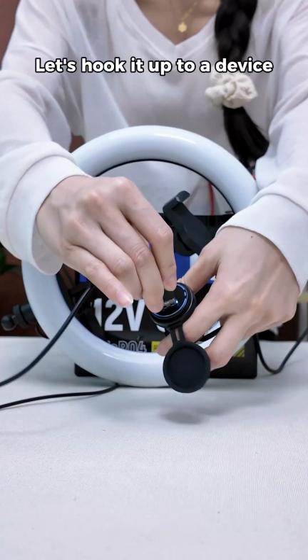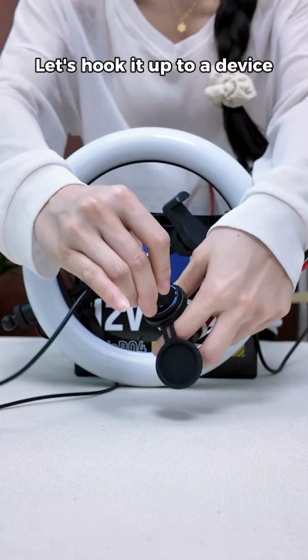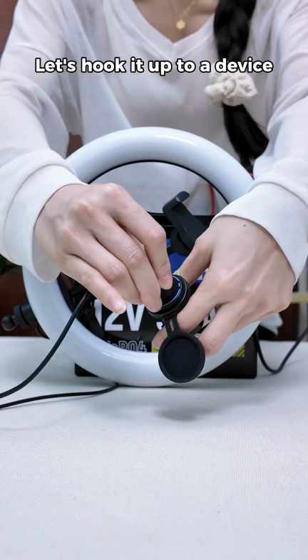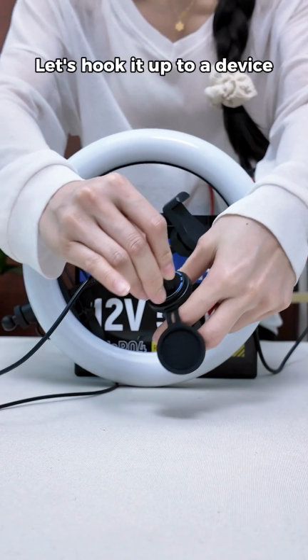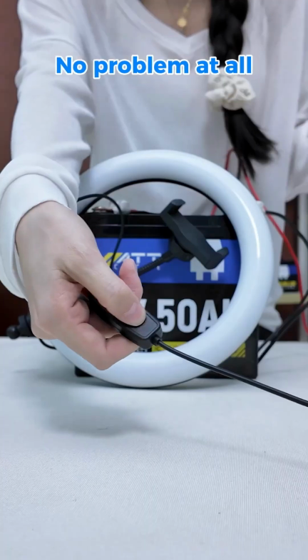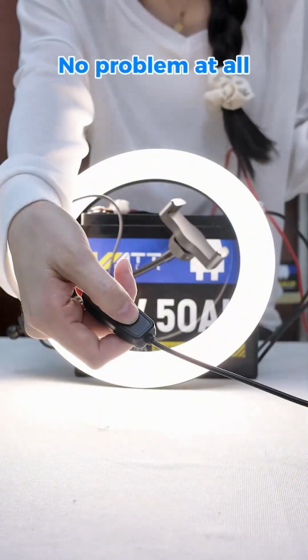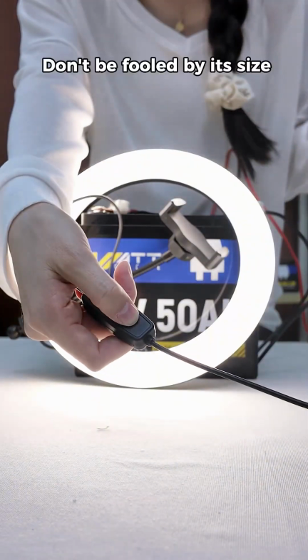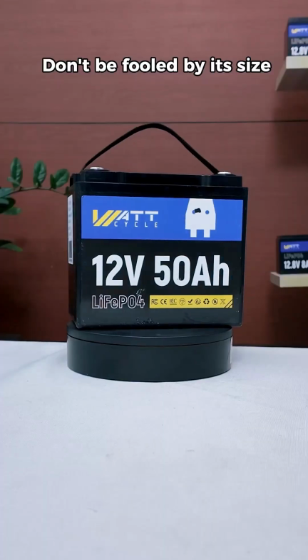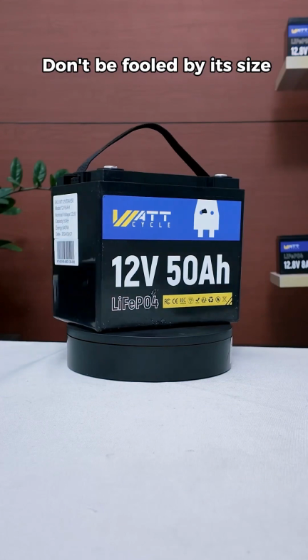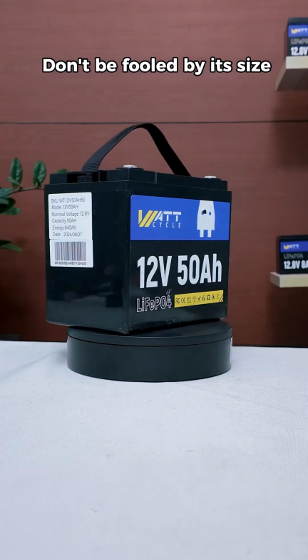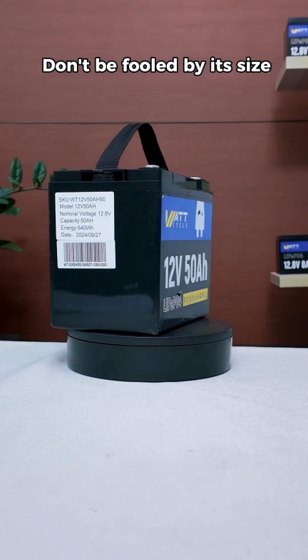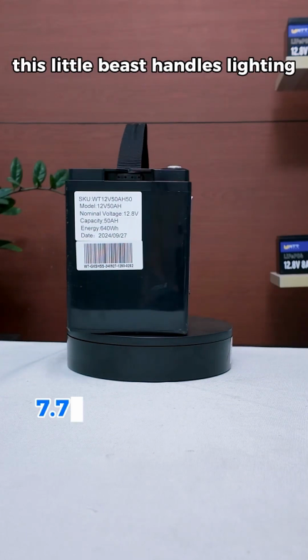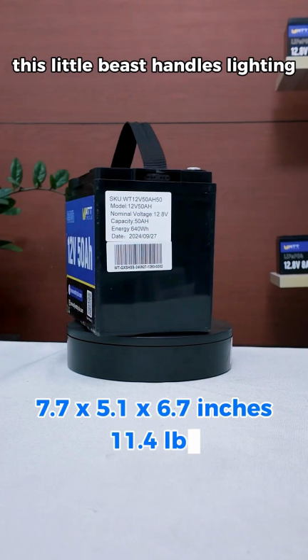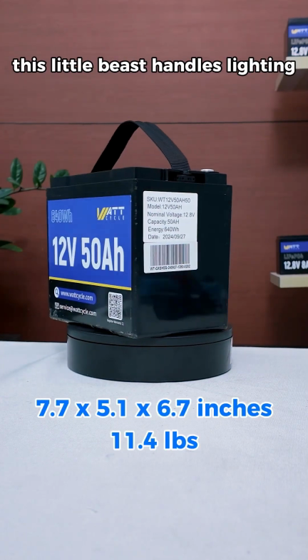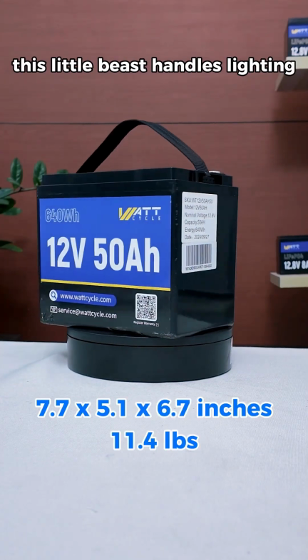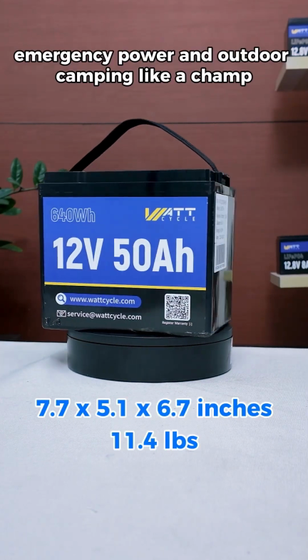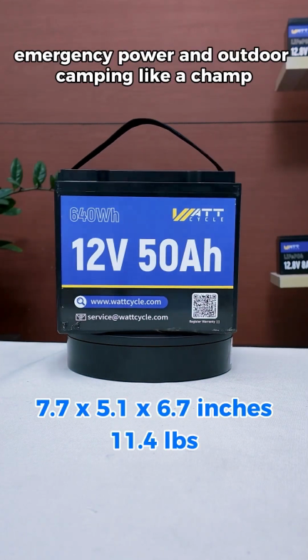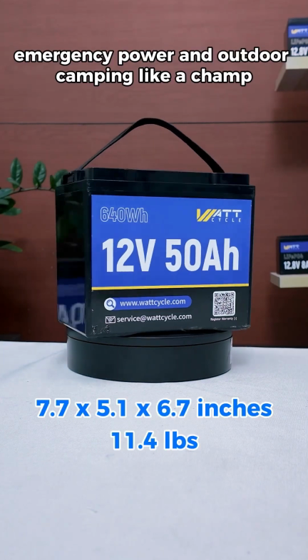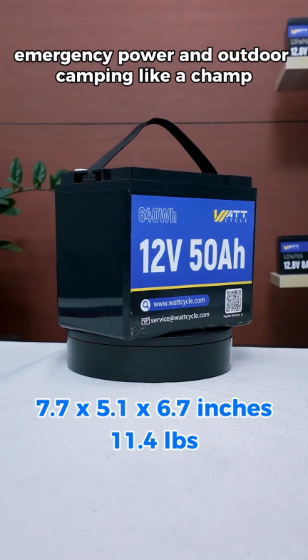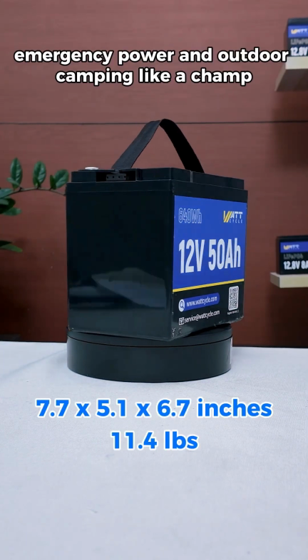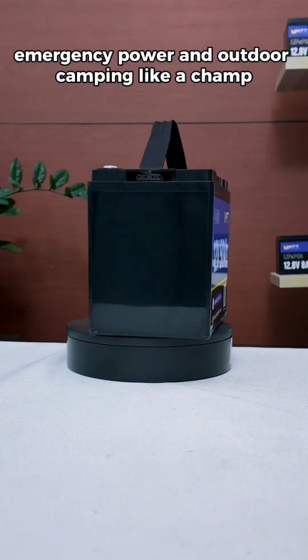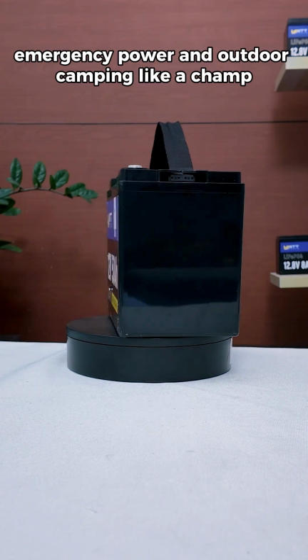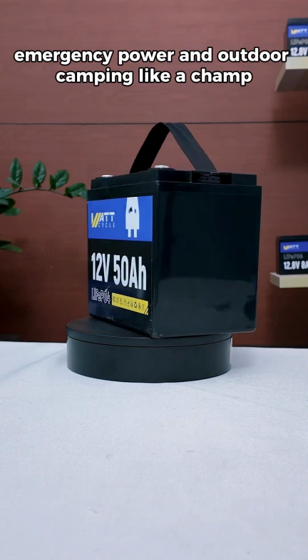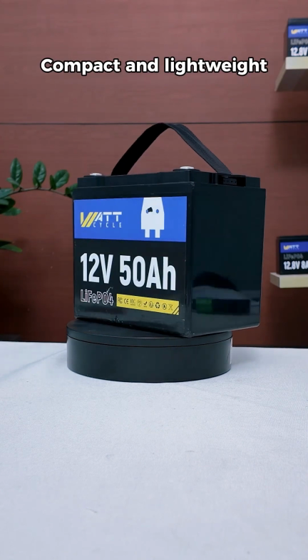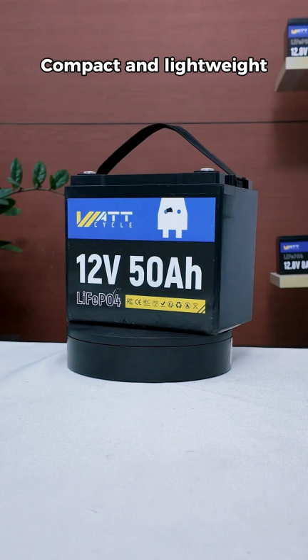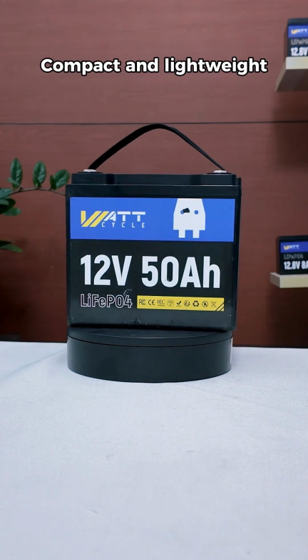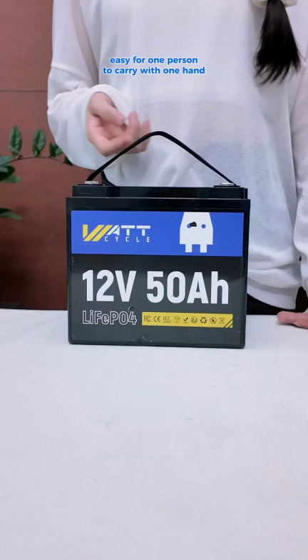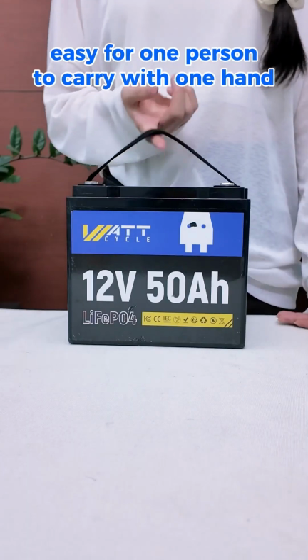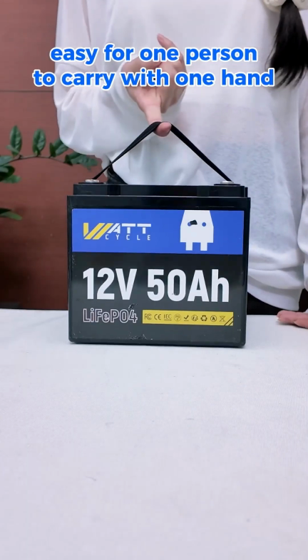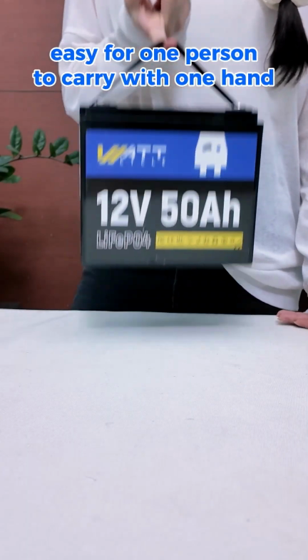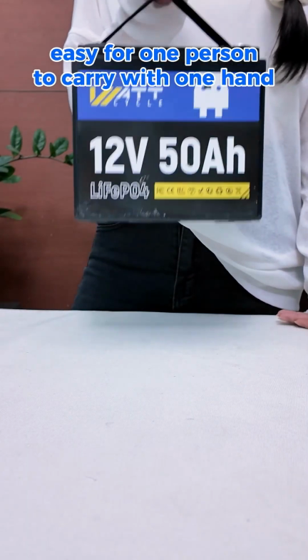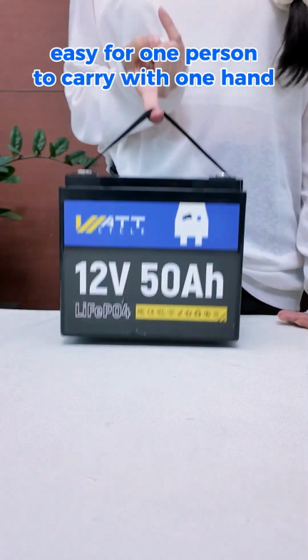Let's hook it up to a device. No problem at all. Don't be fooled by its size — this little beast handles lighting, emergency power, and outdoor camping like a champ. Compact and lightweight, easy for one person to carry with one hand.